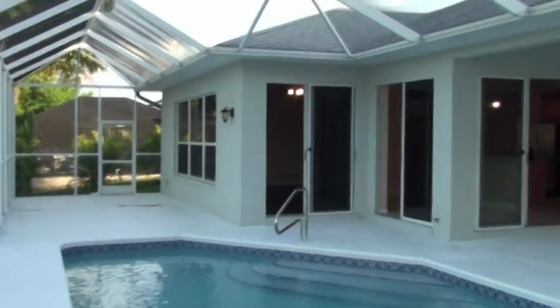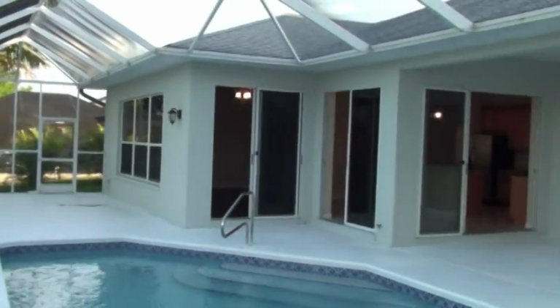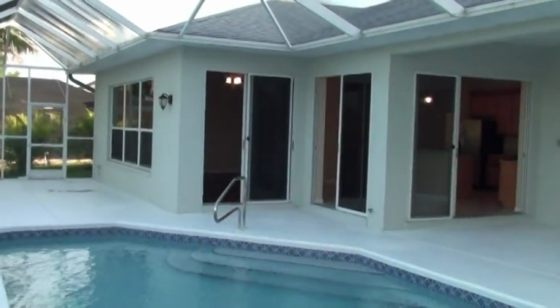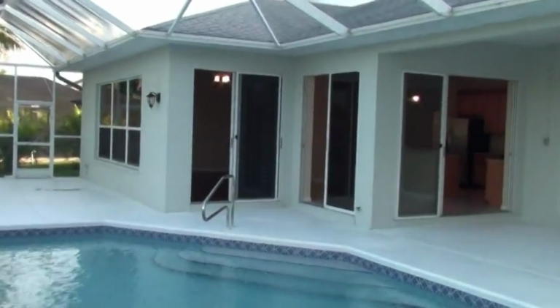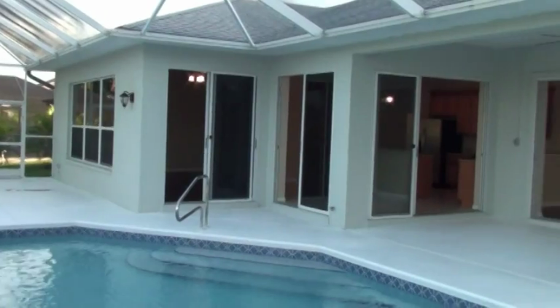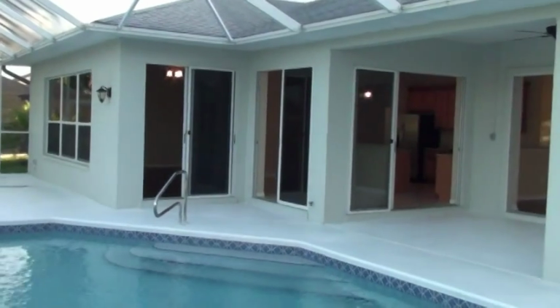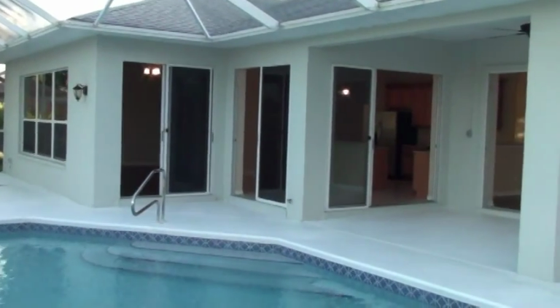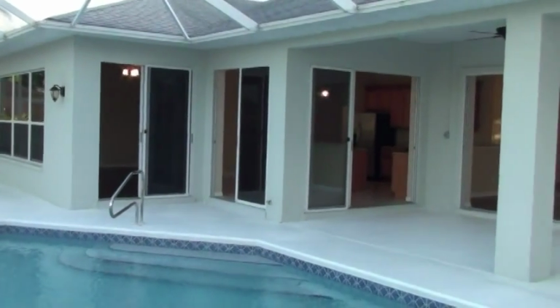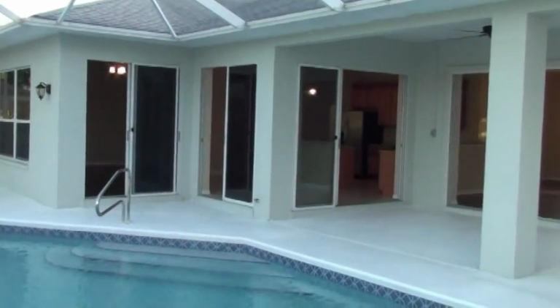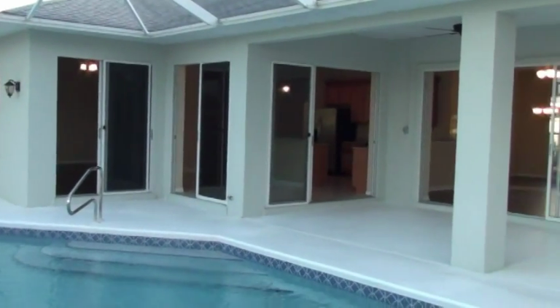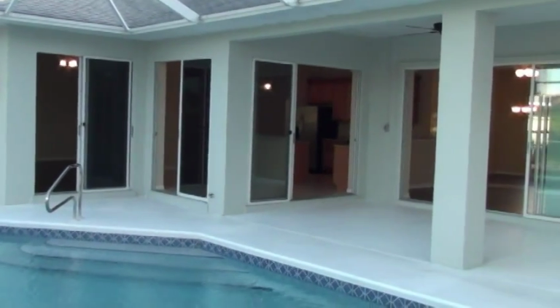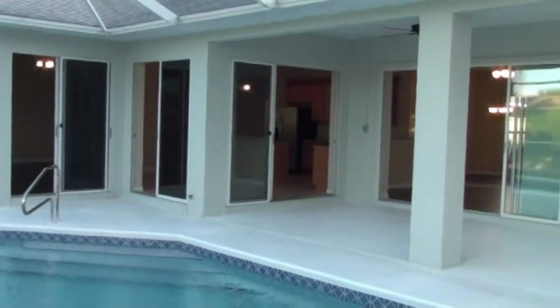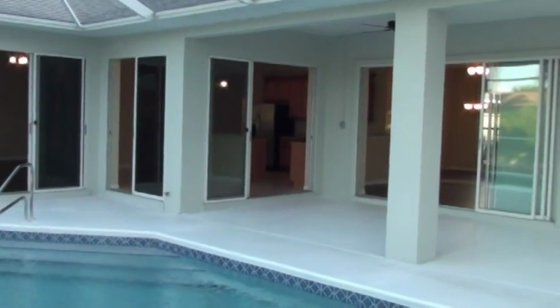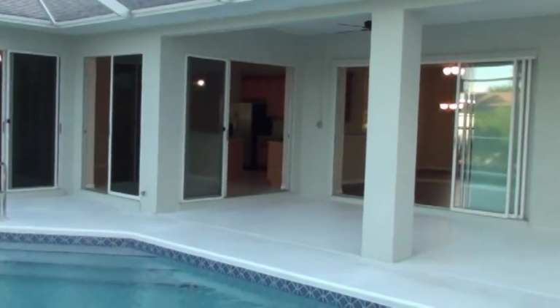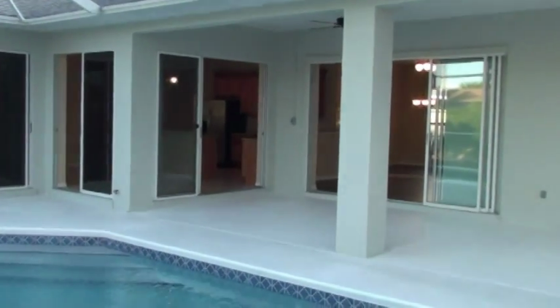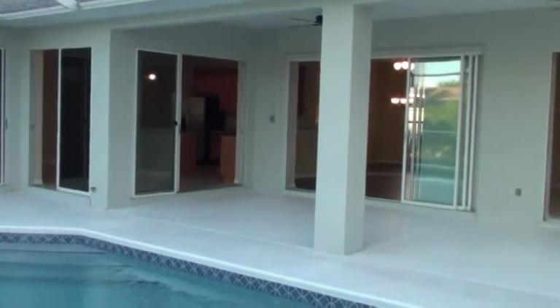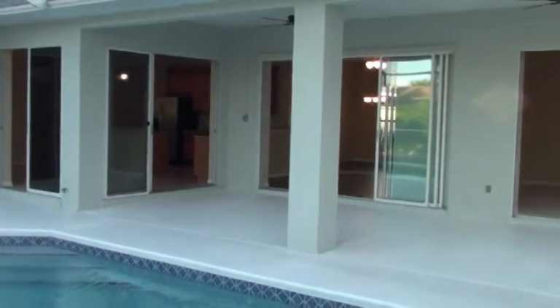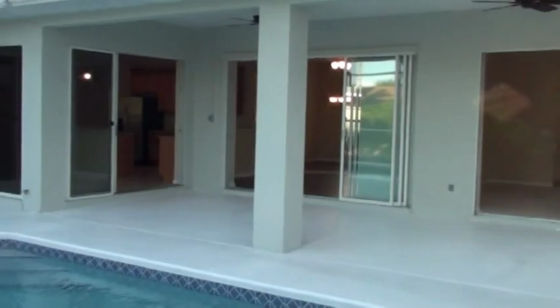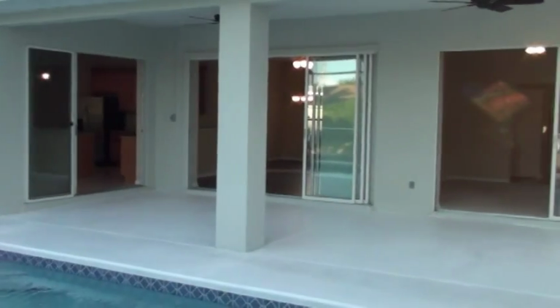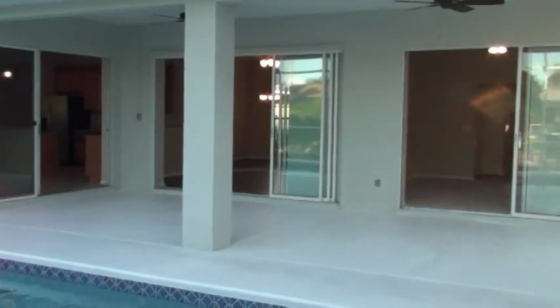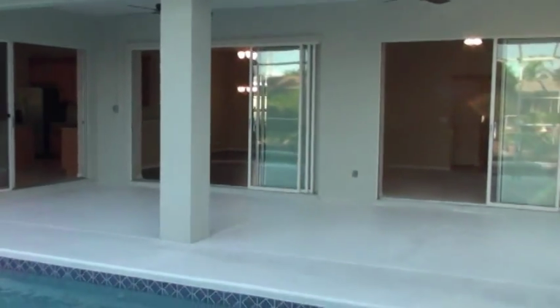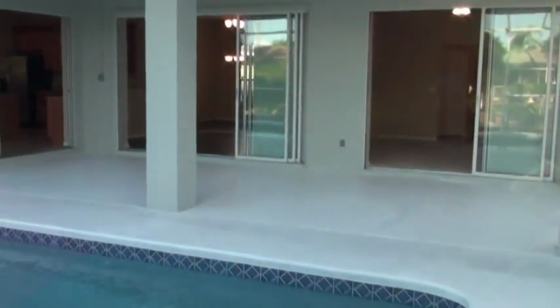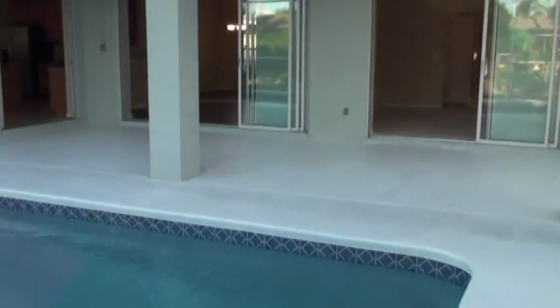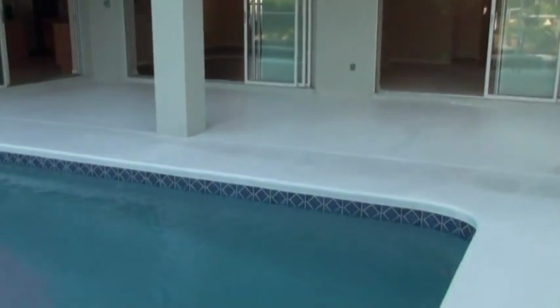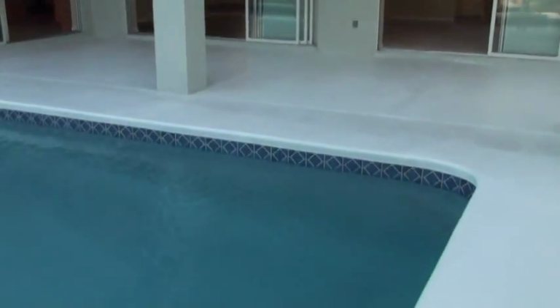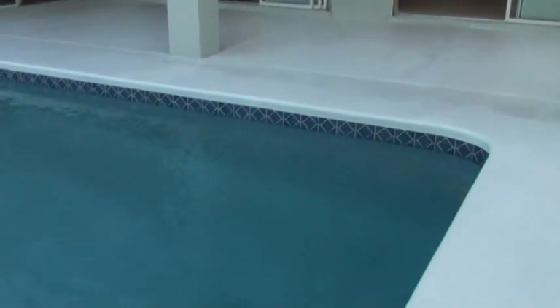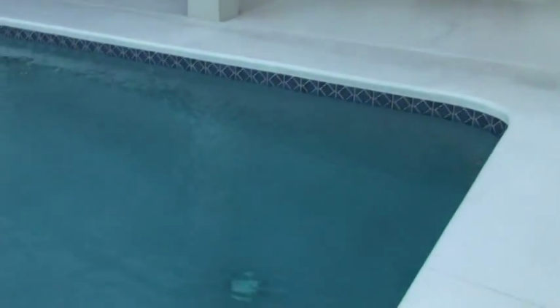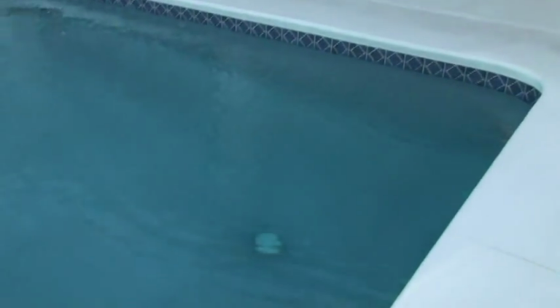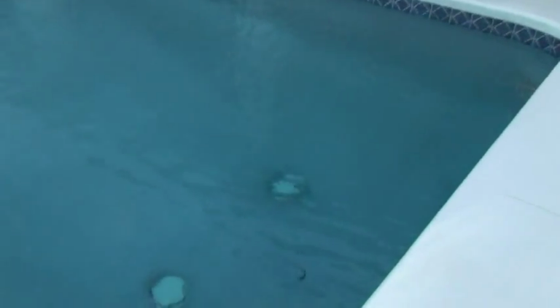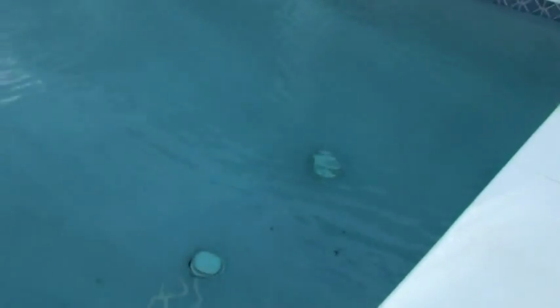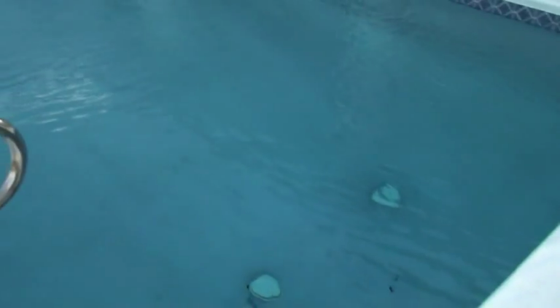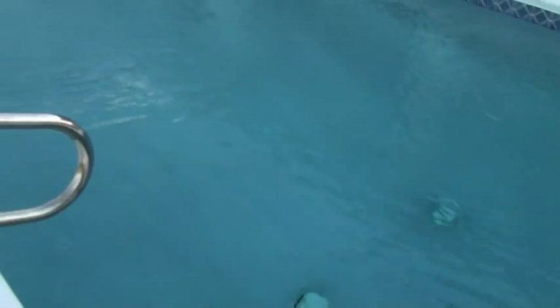Isn't this something, folks? Wow. I'm going to stop the camera and pick up on the dock in just a second because I want to show you the golf access. But one last shot at this beautiful pool.